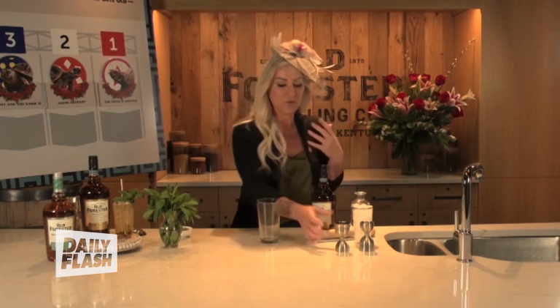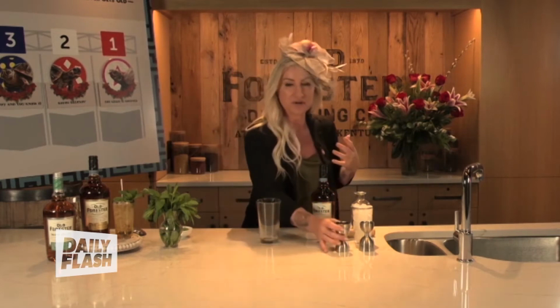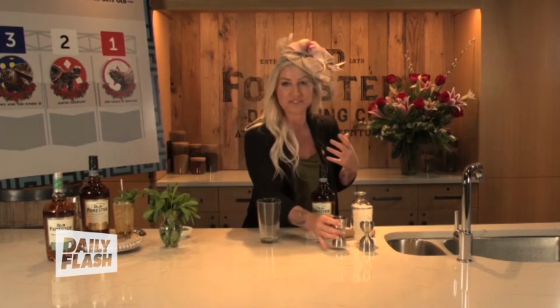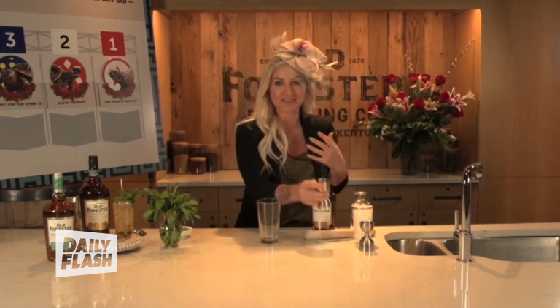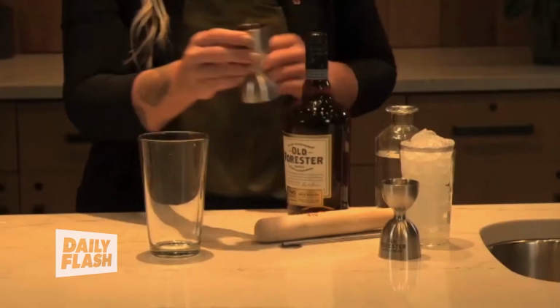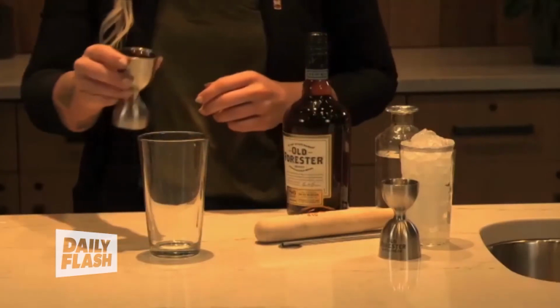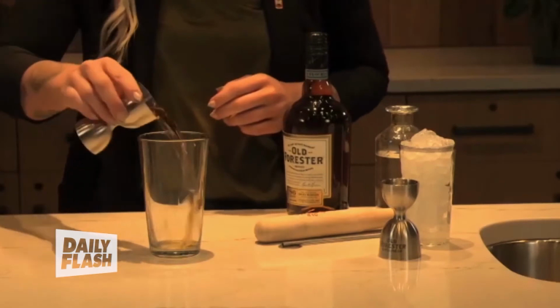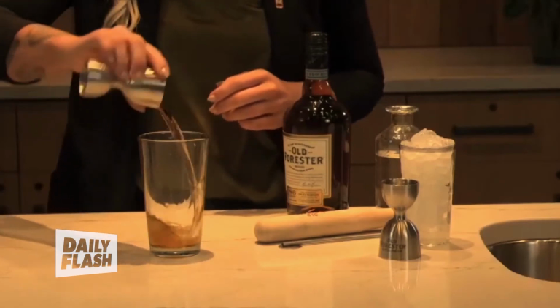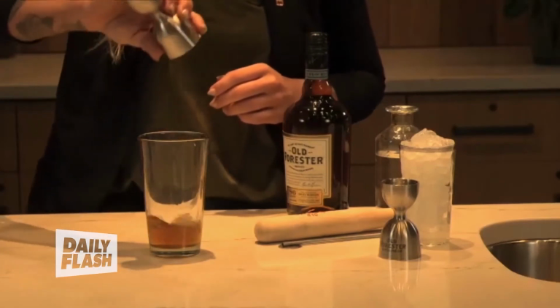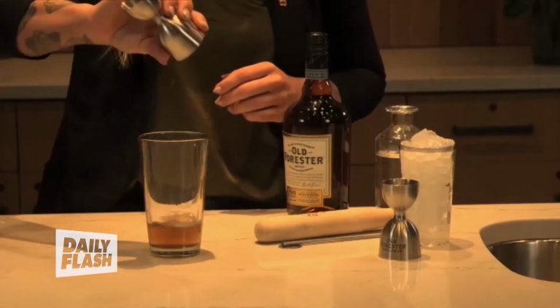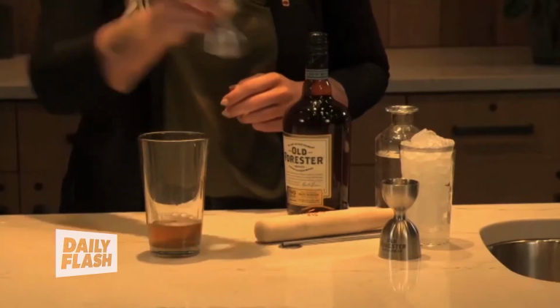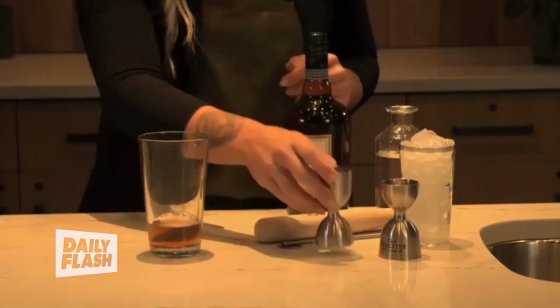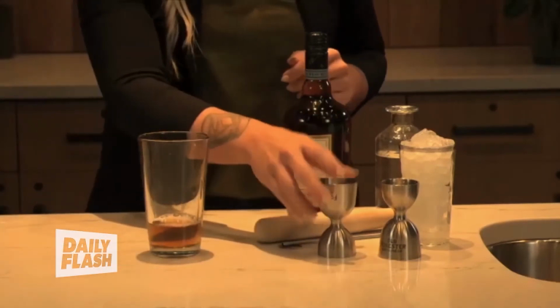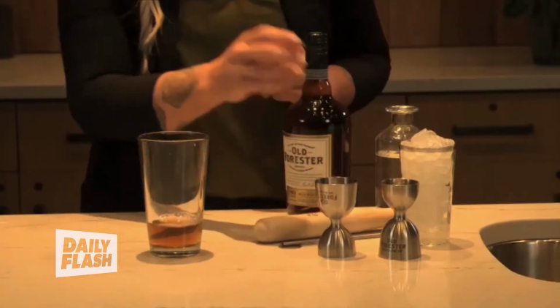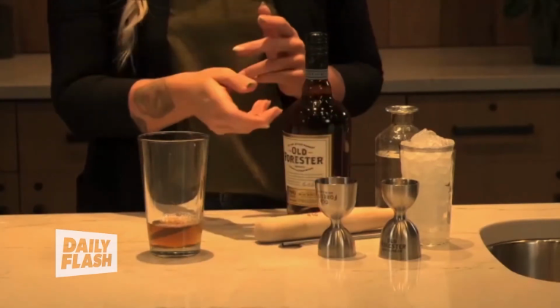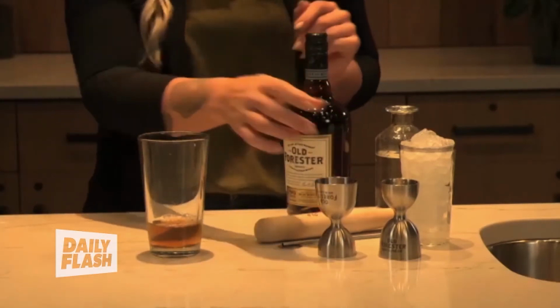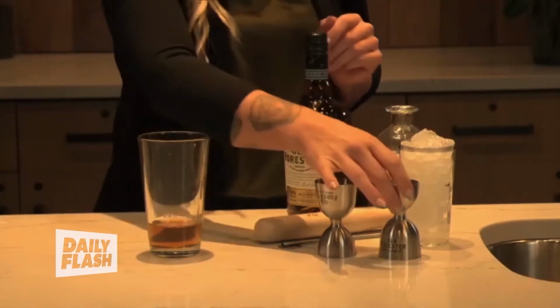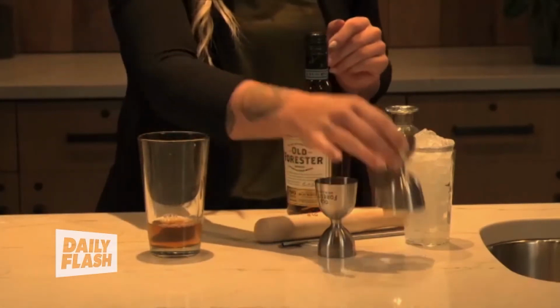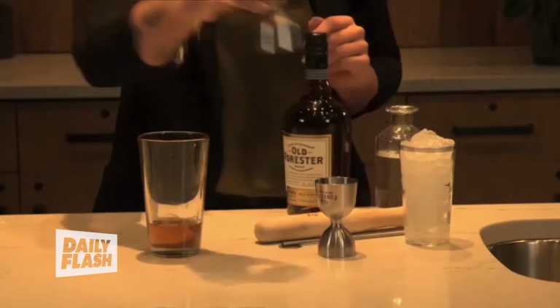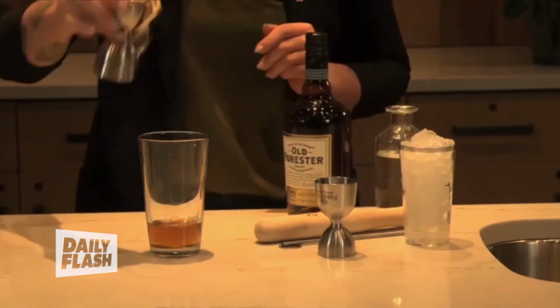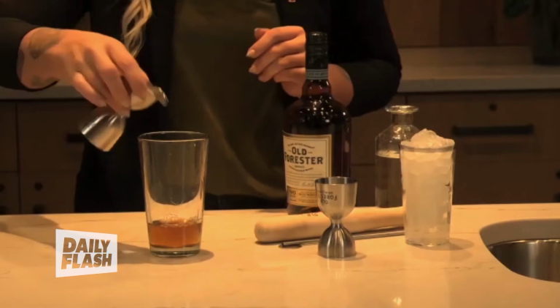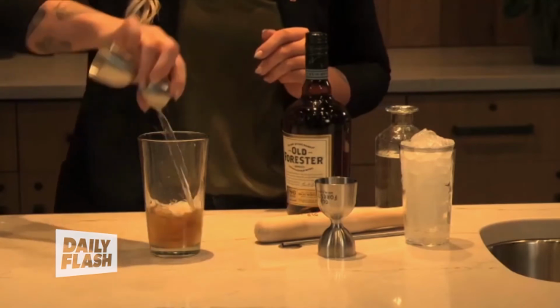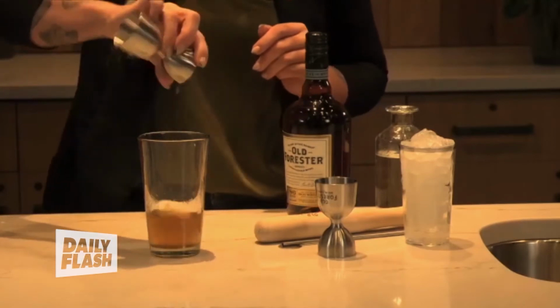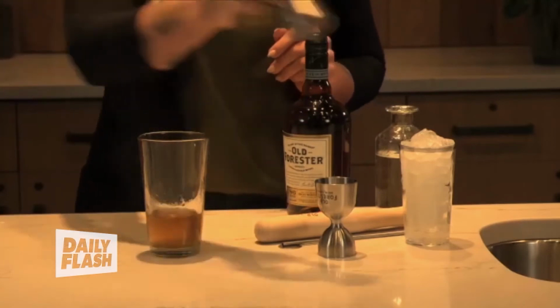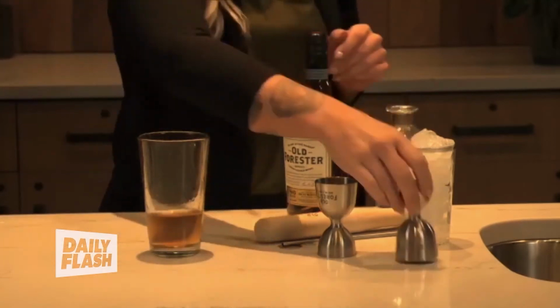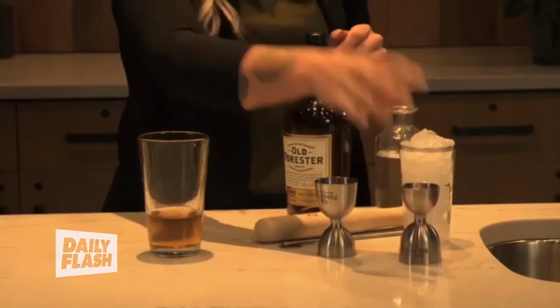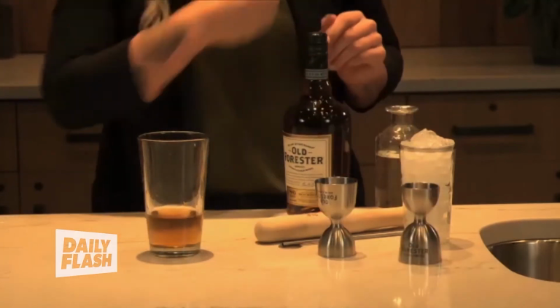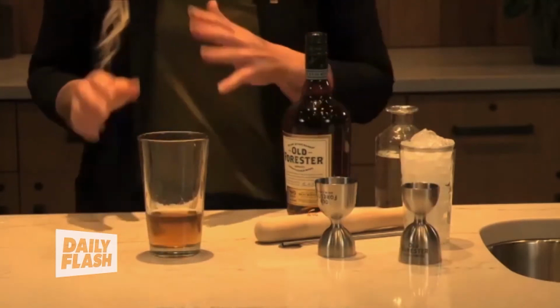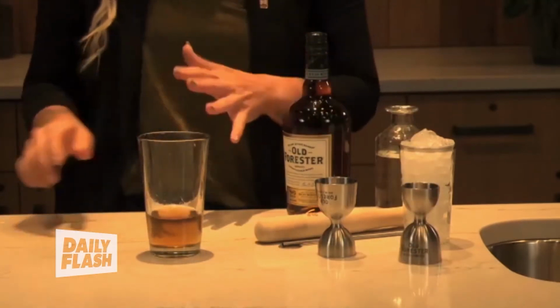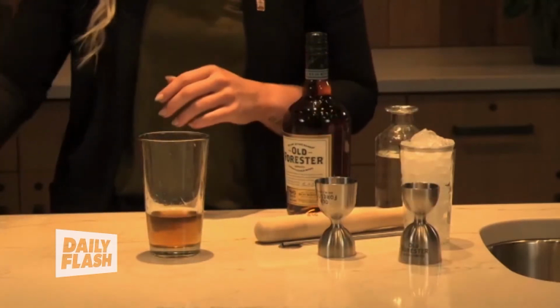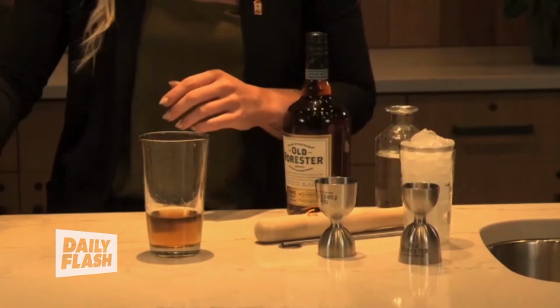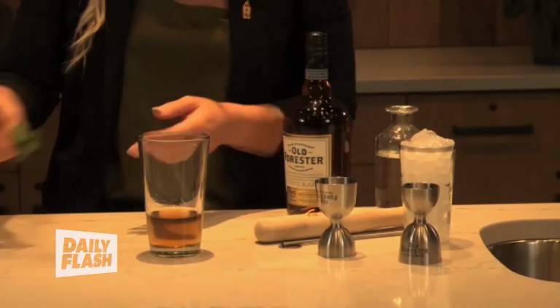We start with two ounces of Old Forrester bourbon — I'm using the 86 proof — and then three quarters of an ounce of a one-to-one simple syrup. You can make that at home or you can buy it; it's just dependent on what you'd like to do.